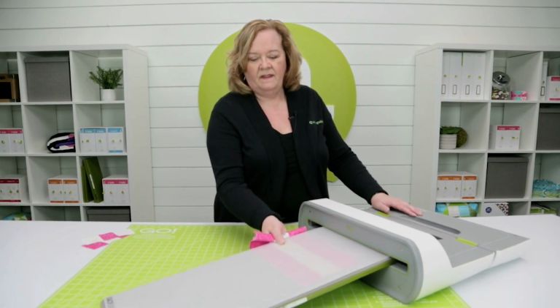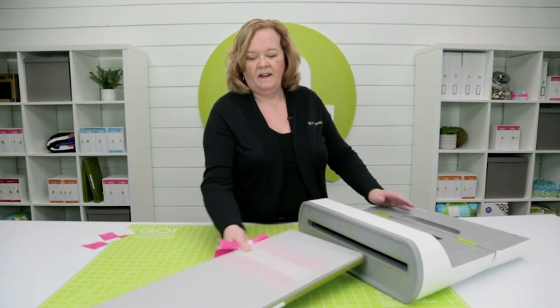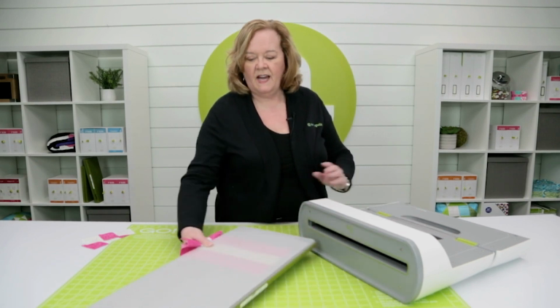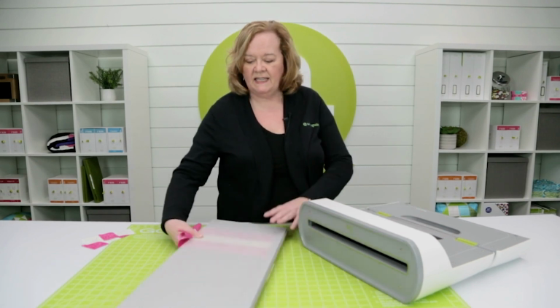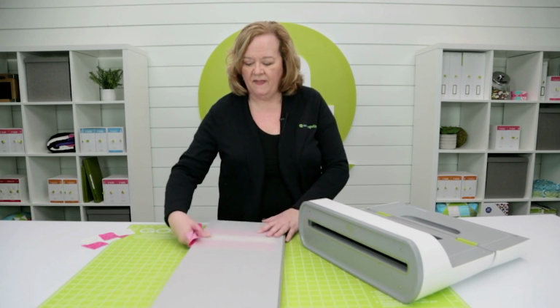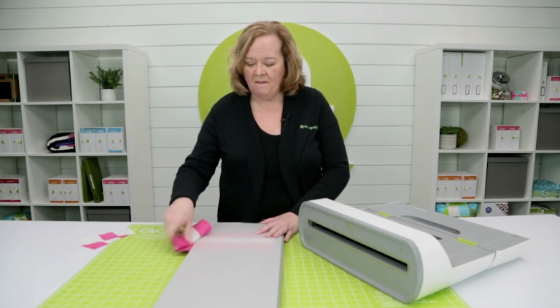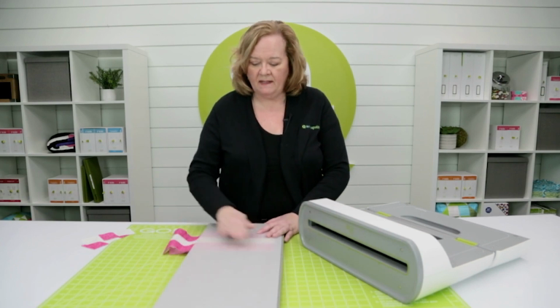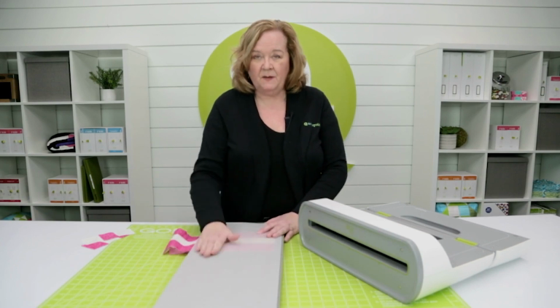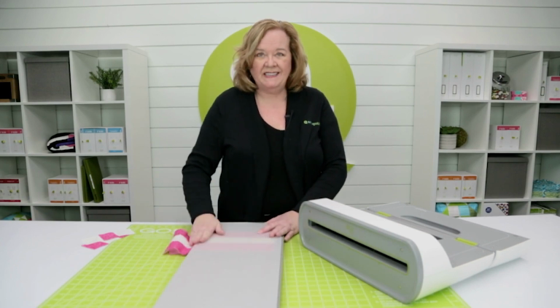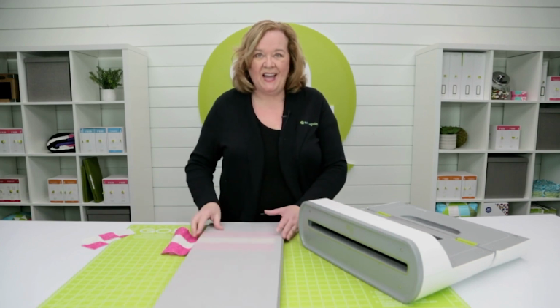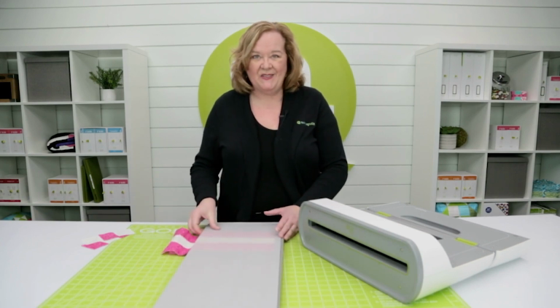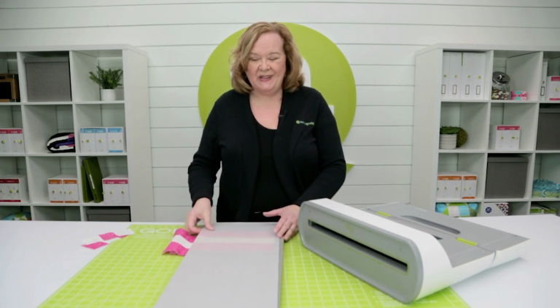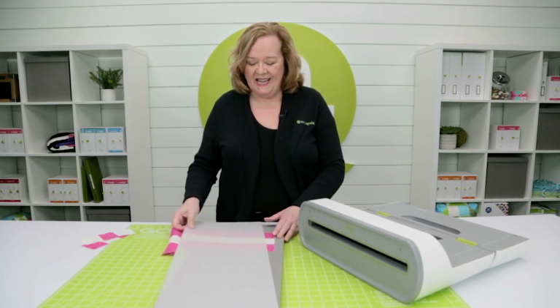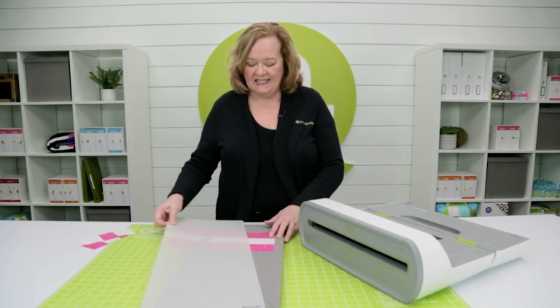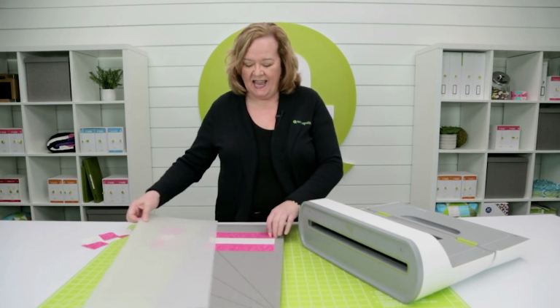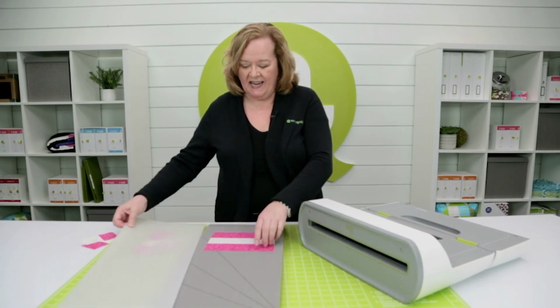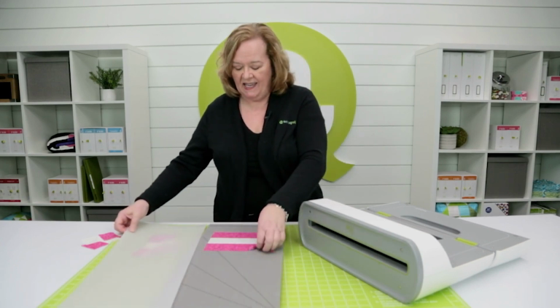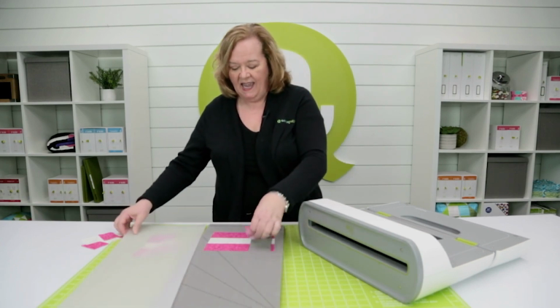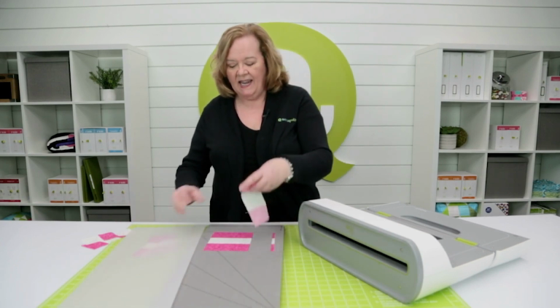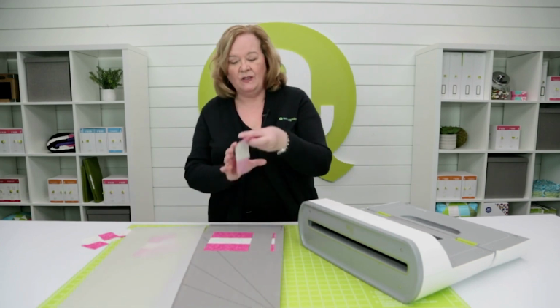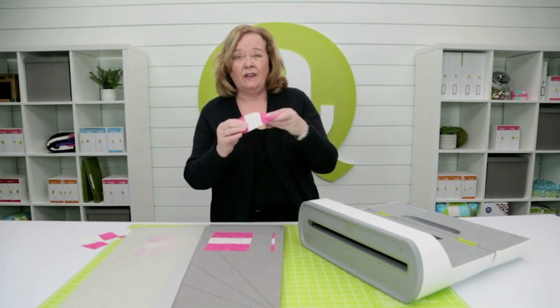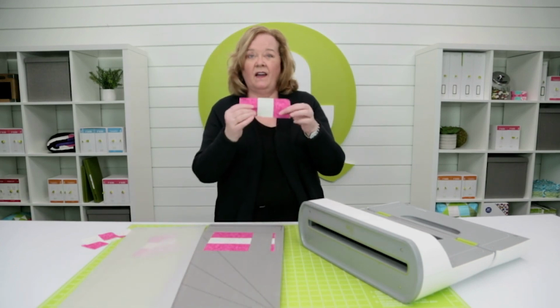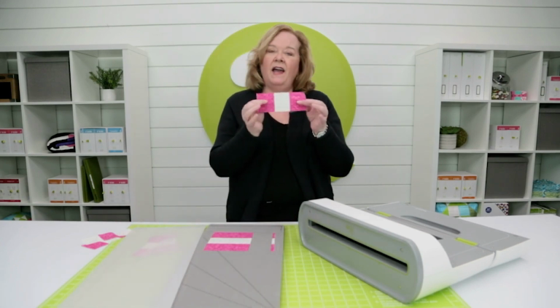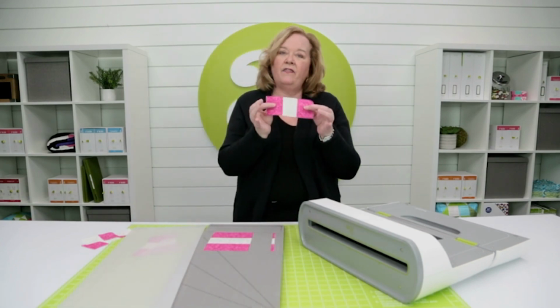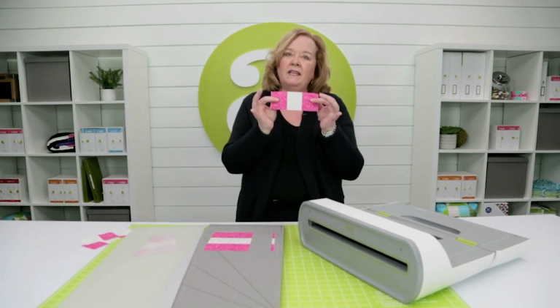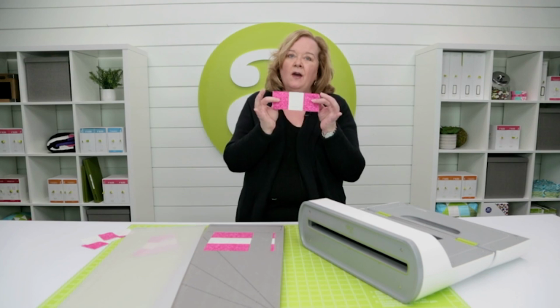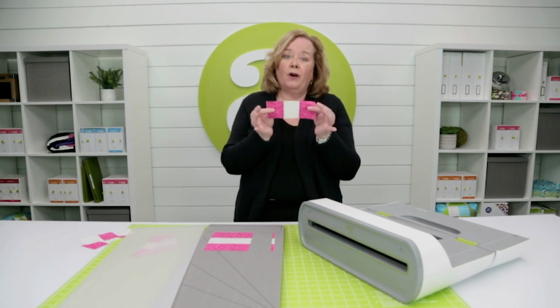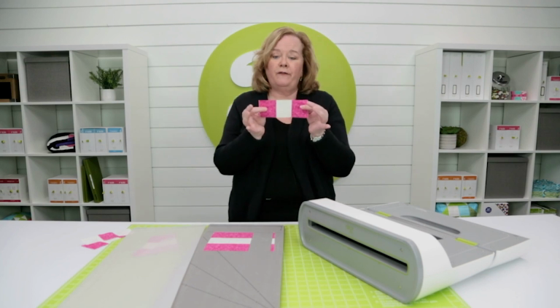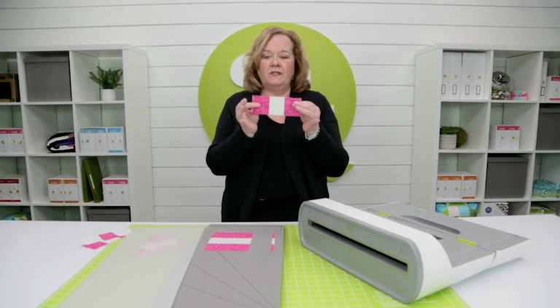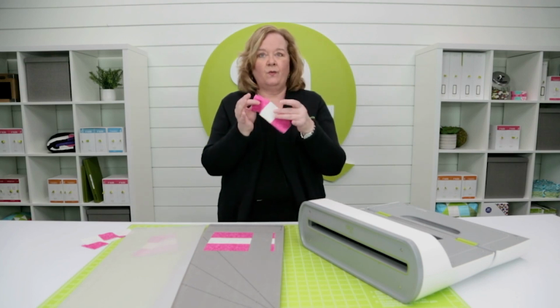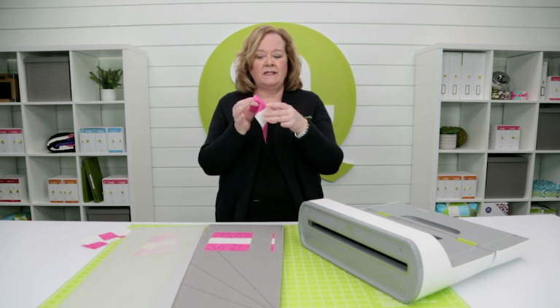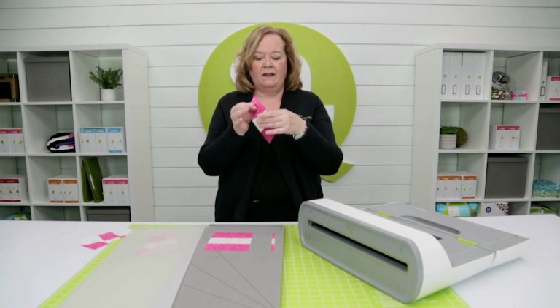All right, give that mat a little bit of love — get rid of that static. And now look, I have cut perfect rectangles.